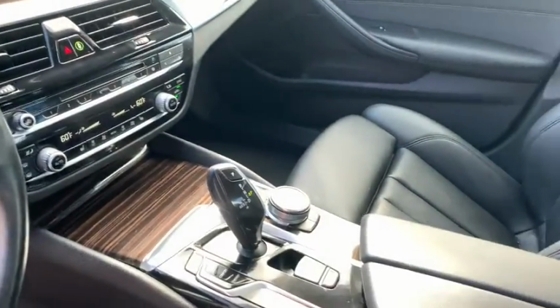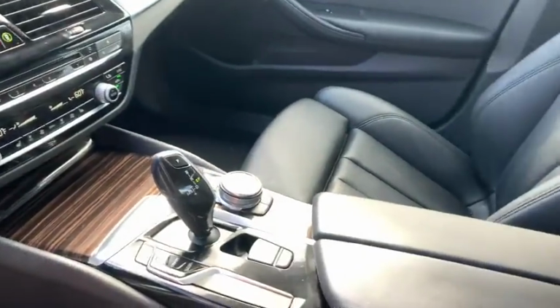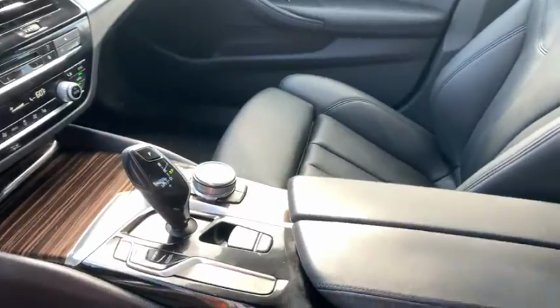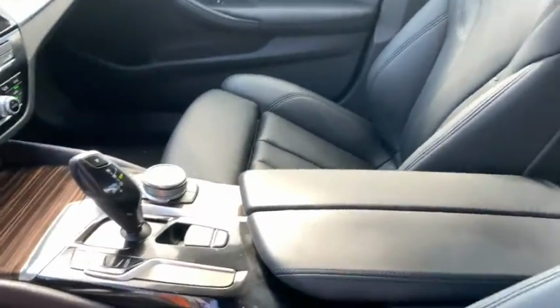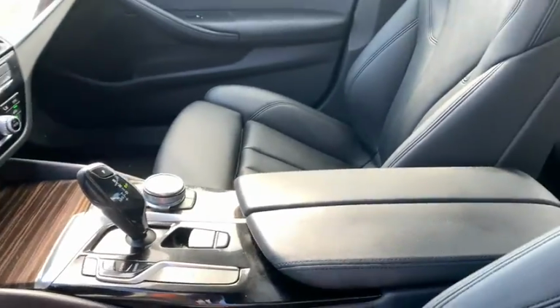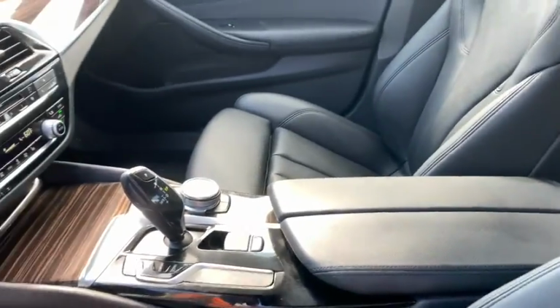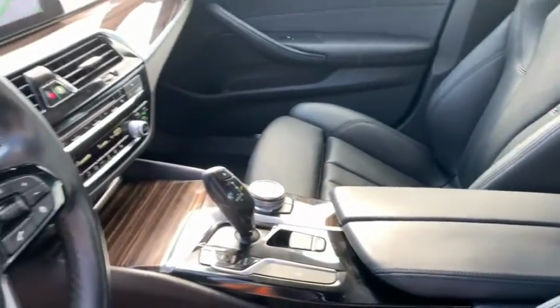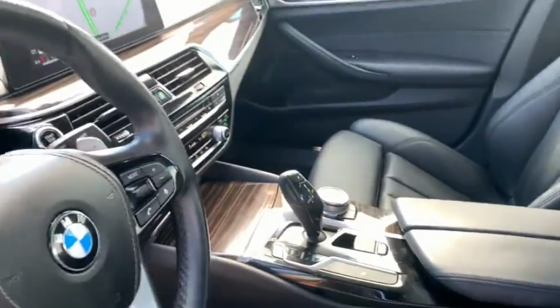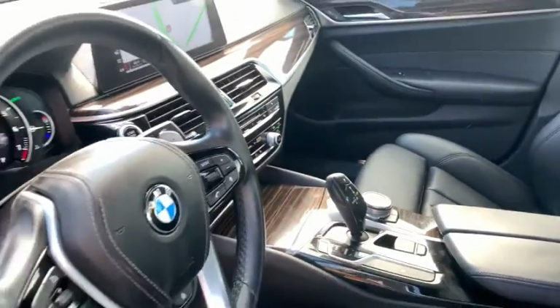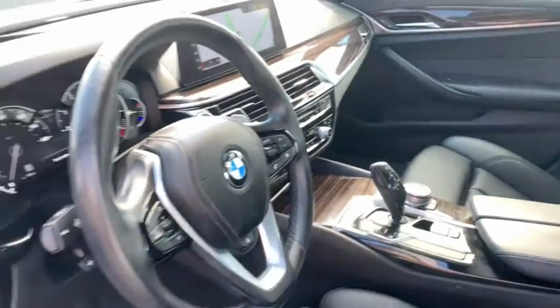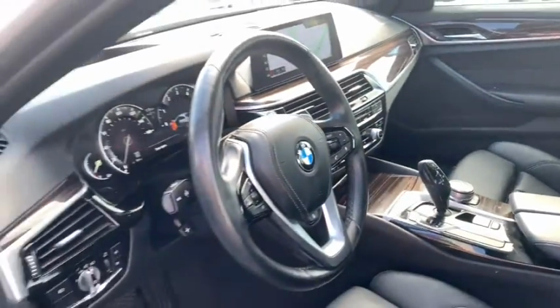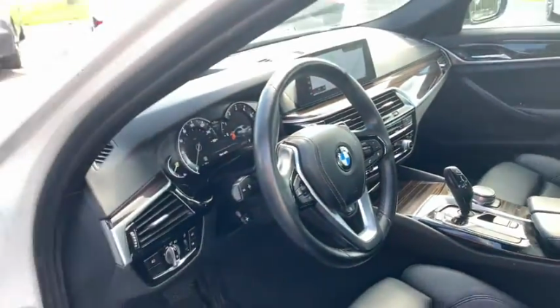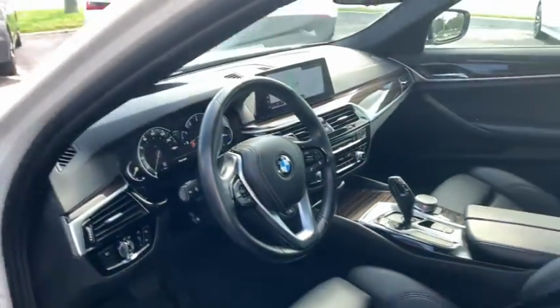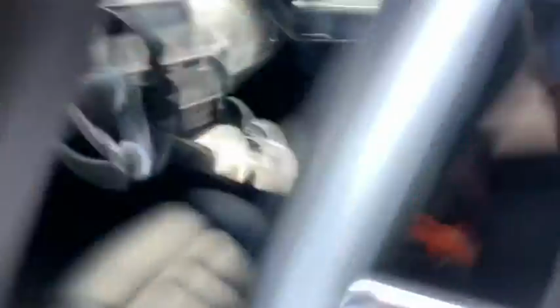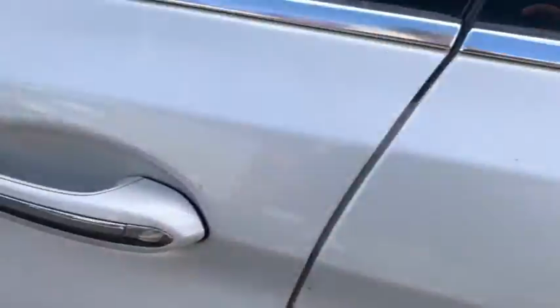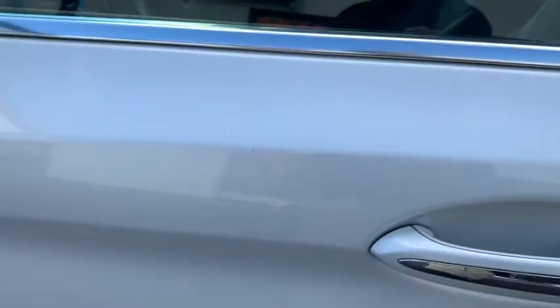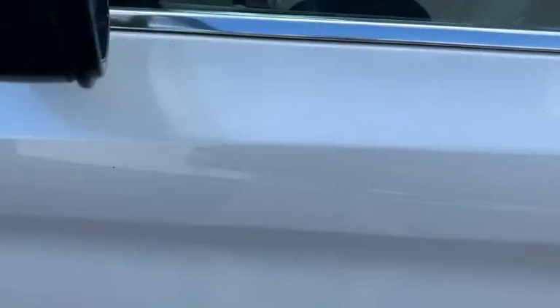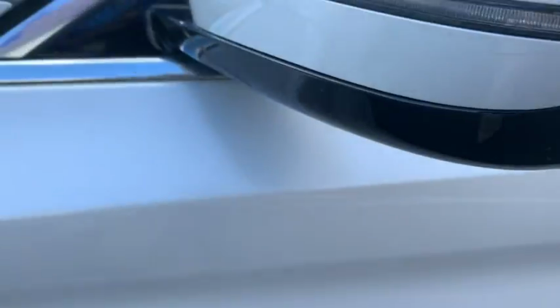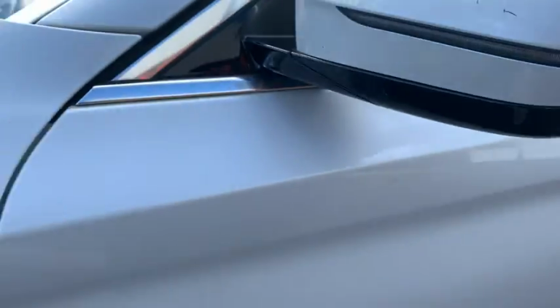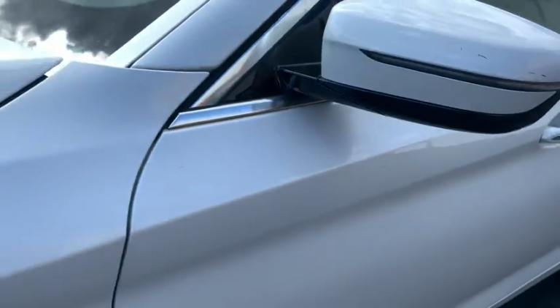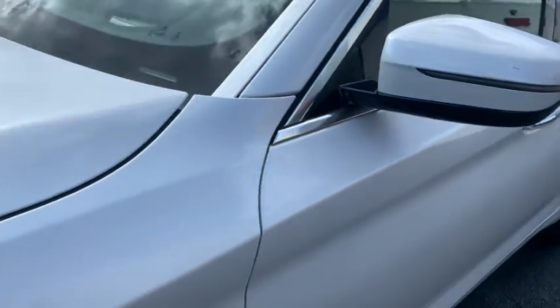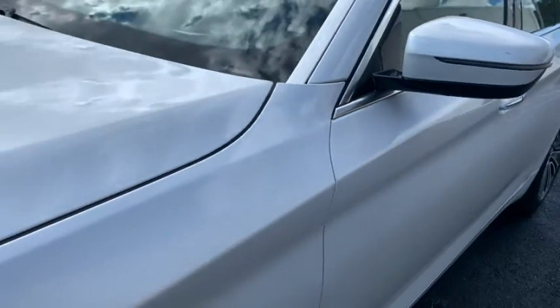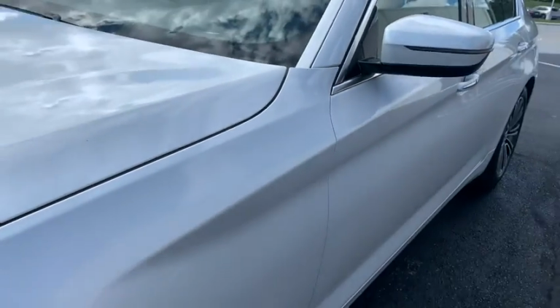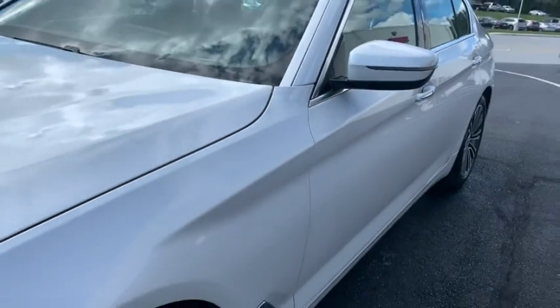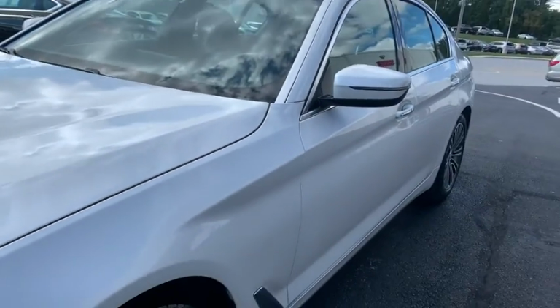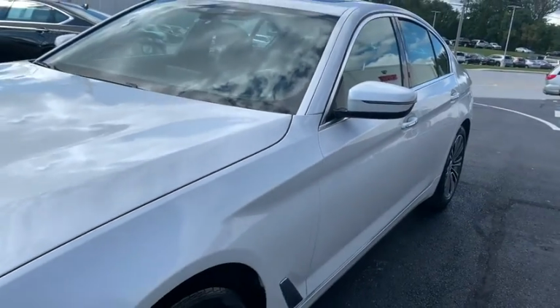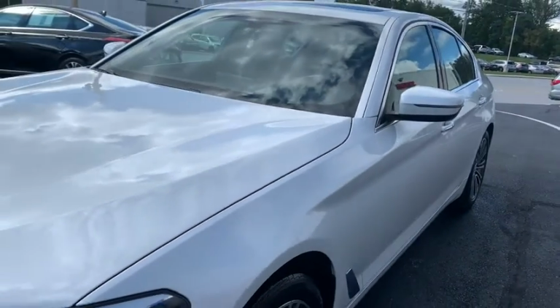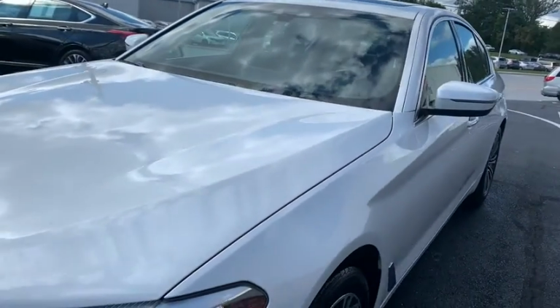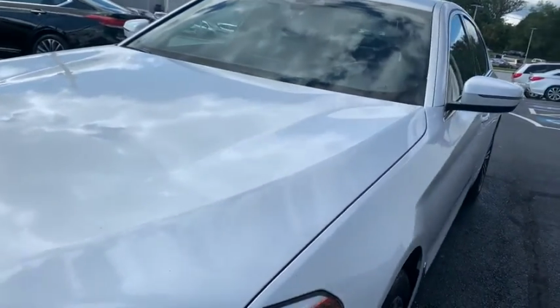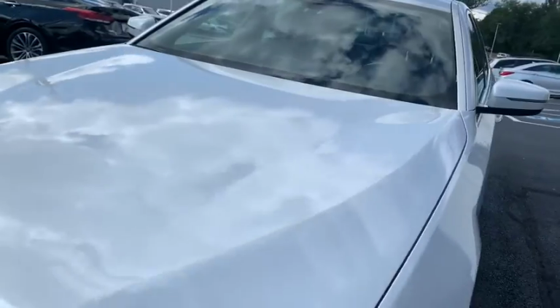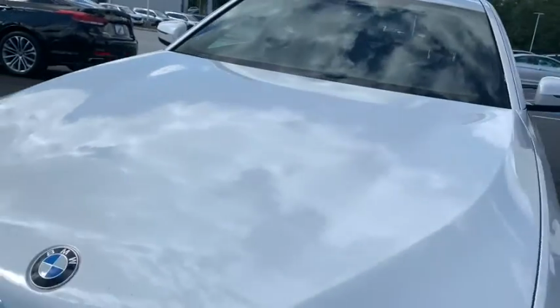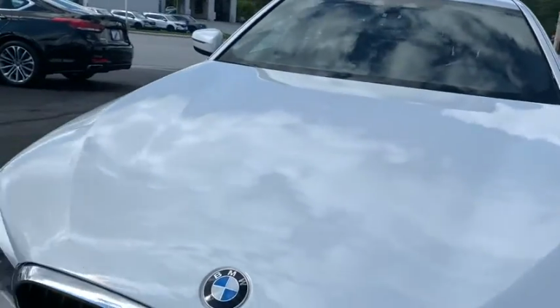Power windows, rear window defroster, electronic stability control, security system, CD player, trip computer, fog lights, power moonroof, brake assist, remote keyless entry, tachometer.